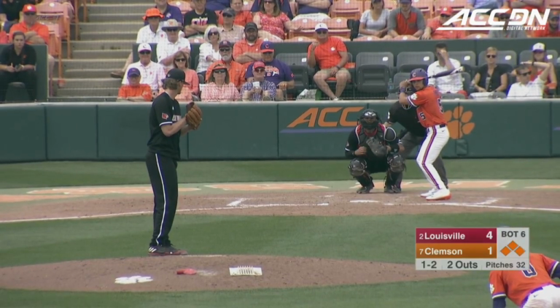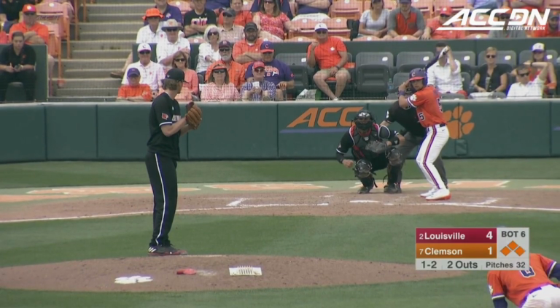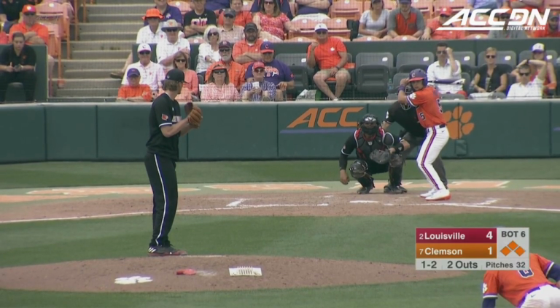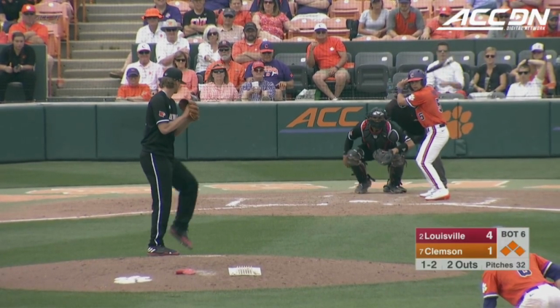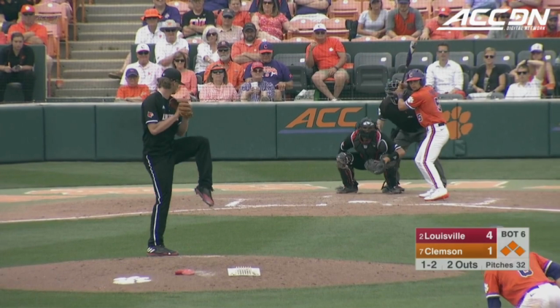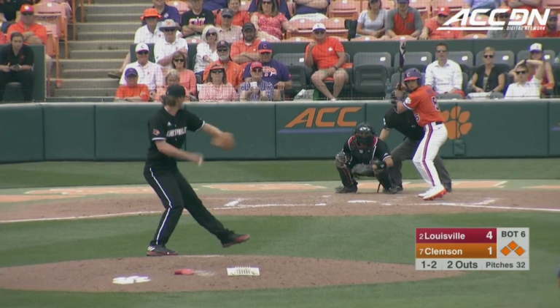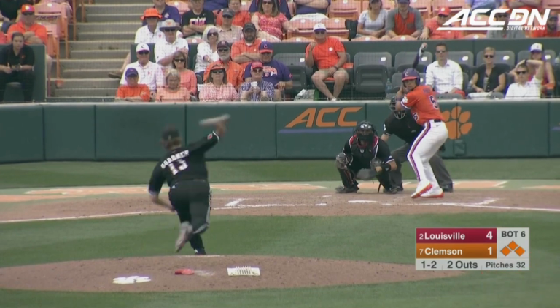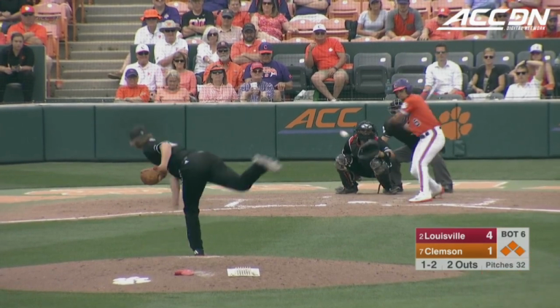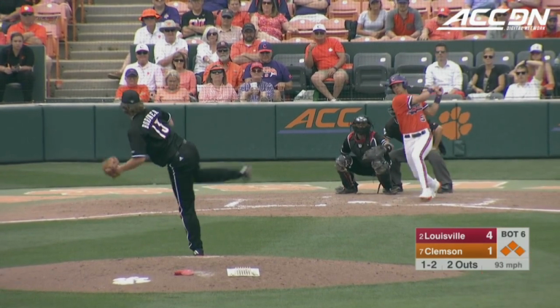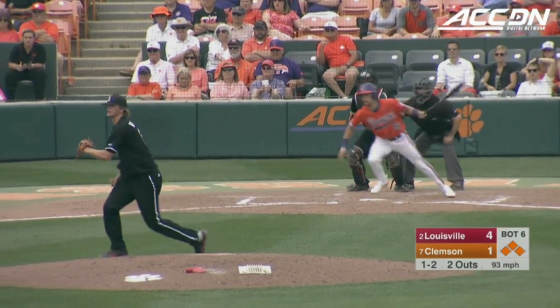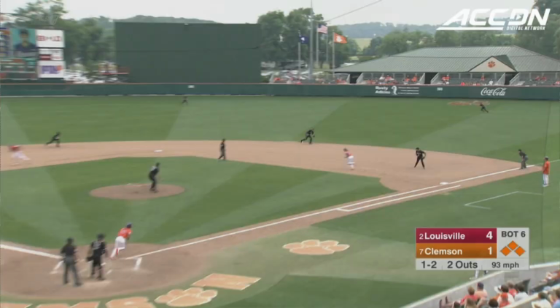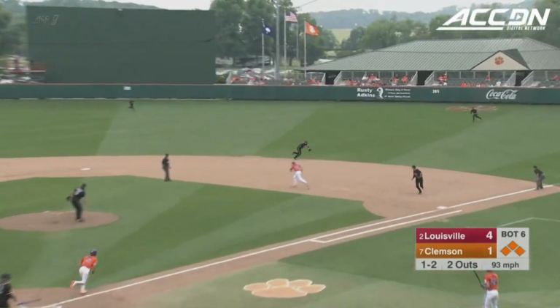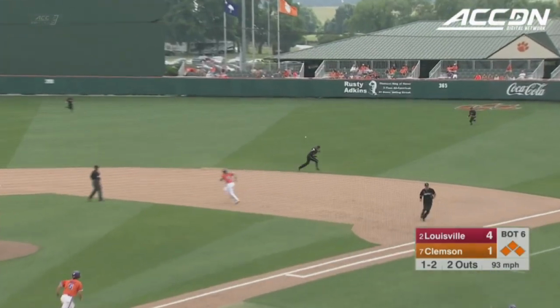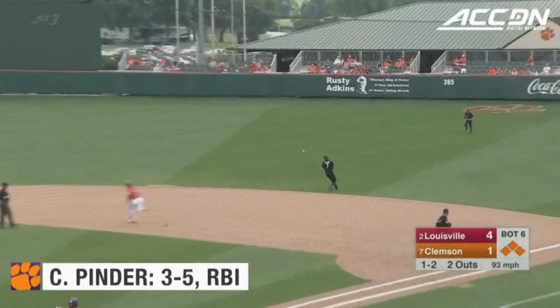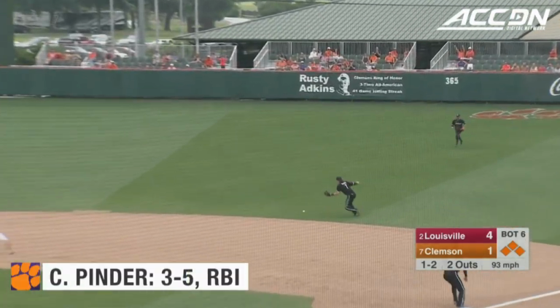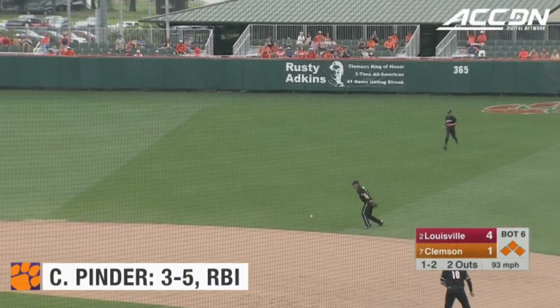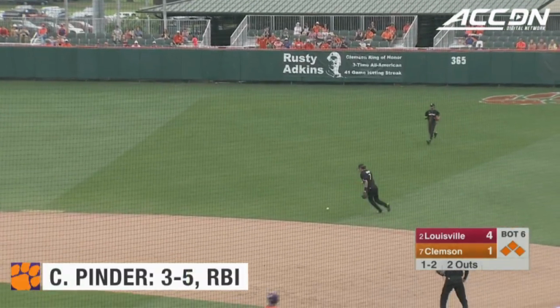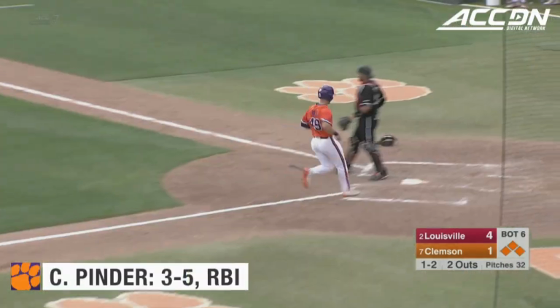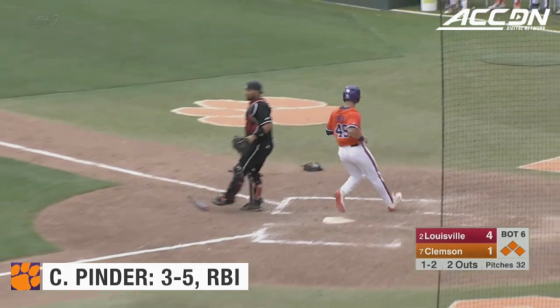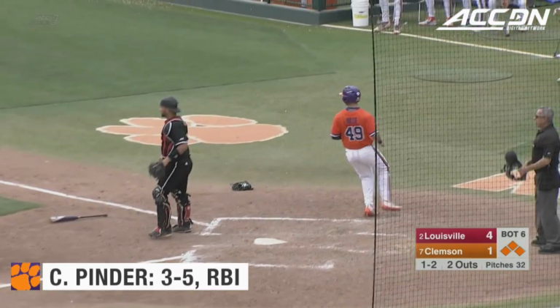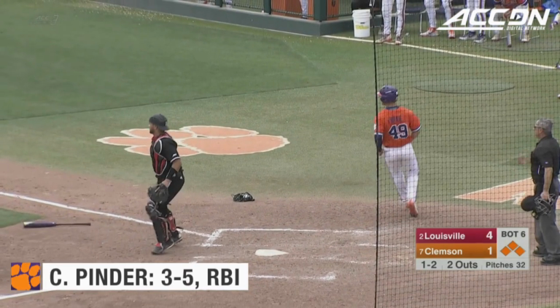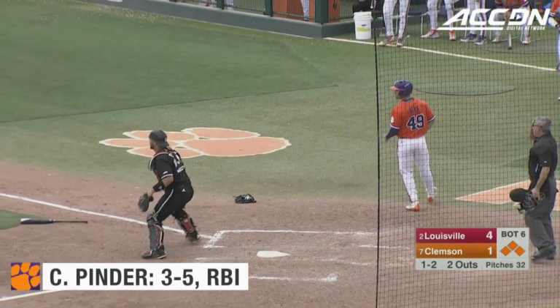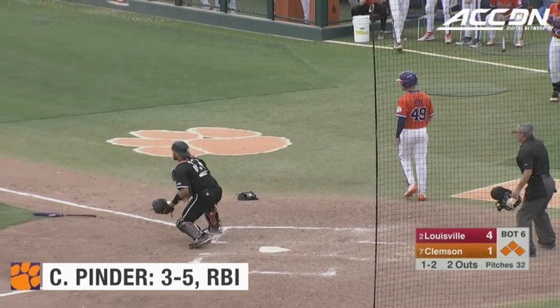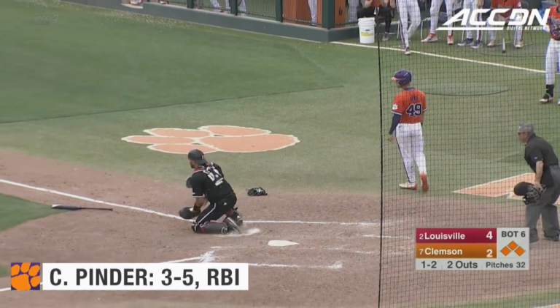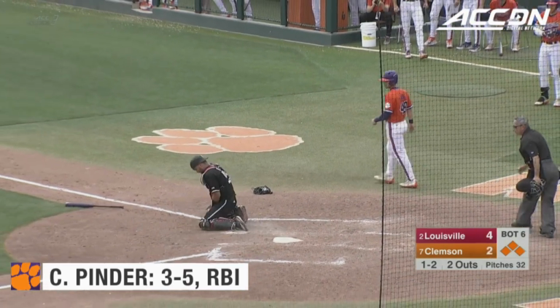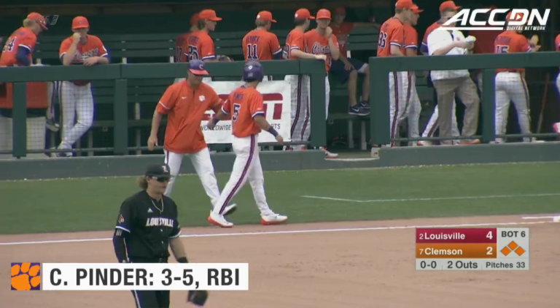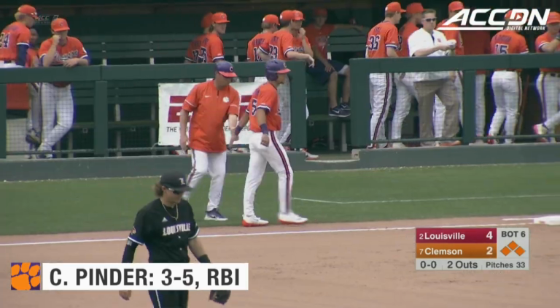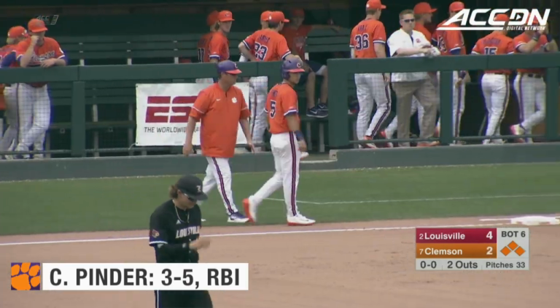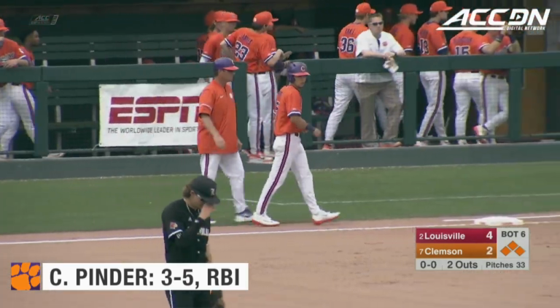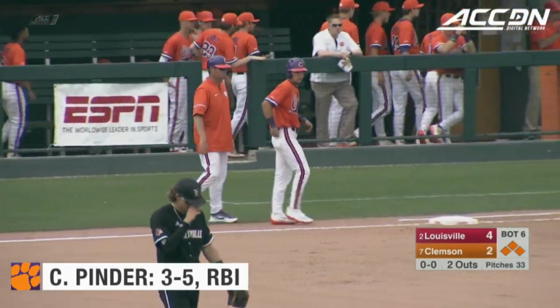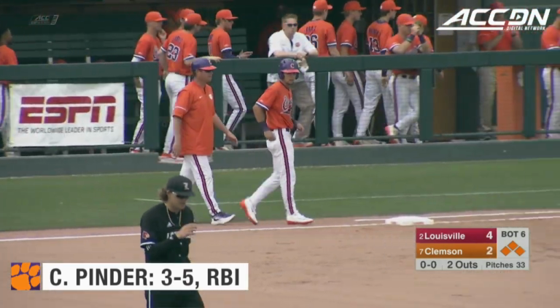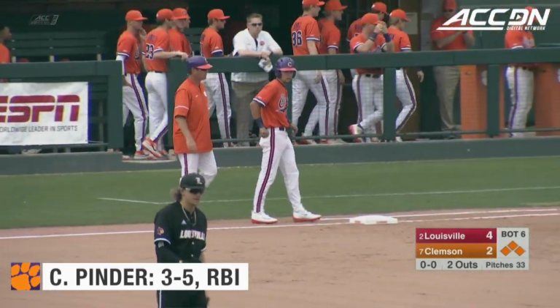One-two pitch to Pinder with the bases loaded here in the sixth. Hit hard to the right side of the infield and gets past Mann. One run is in, and the Tigers have cut the lead in half, four to two.